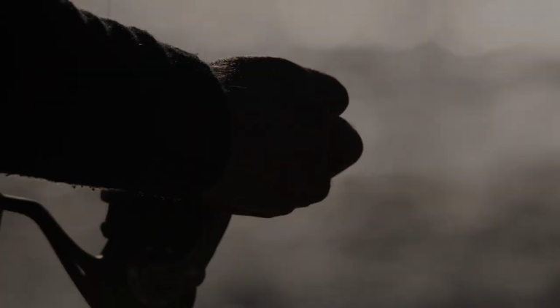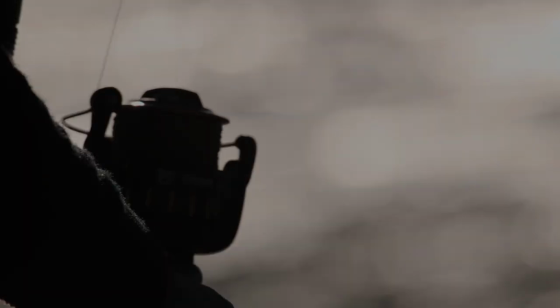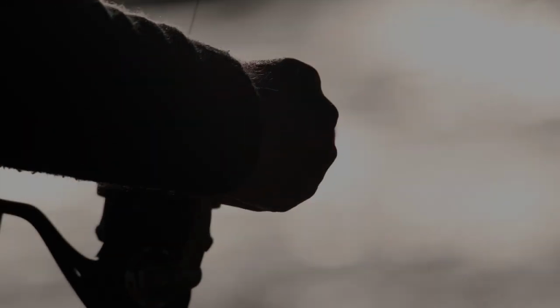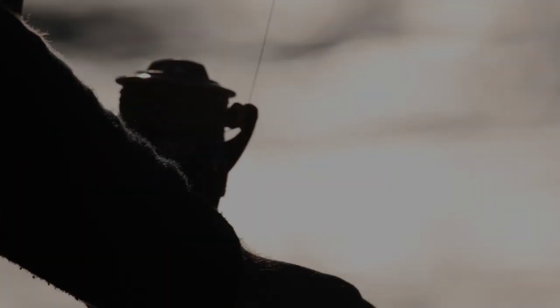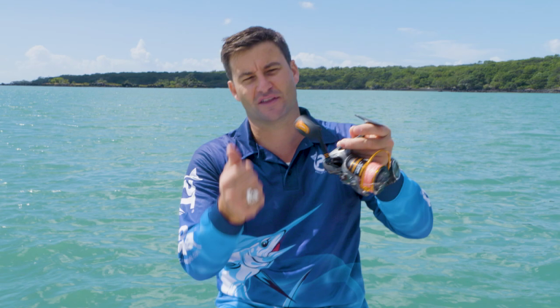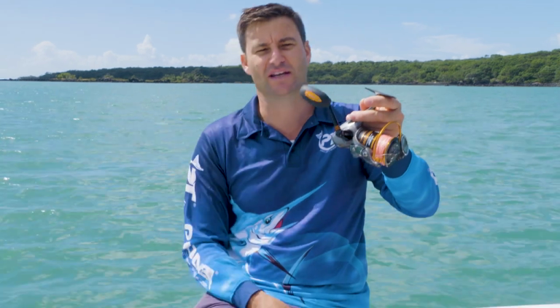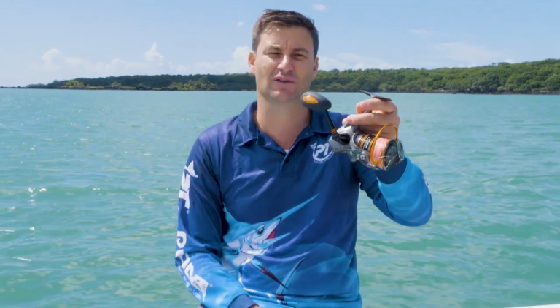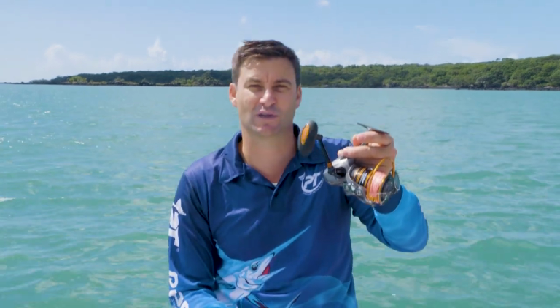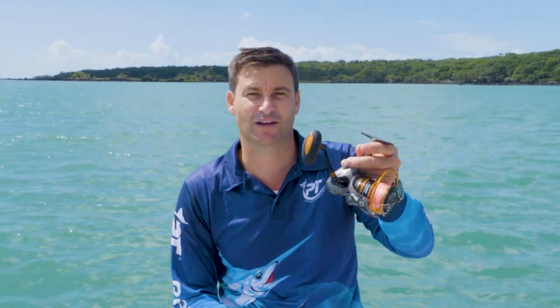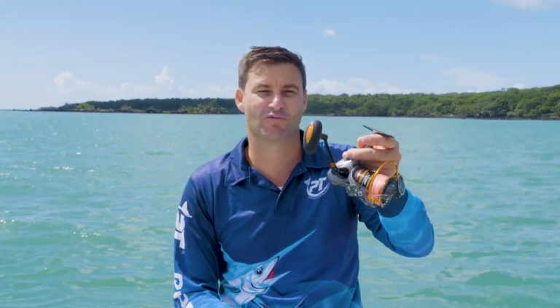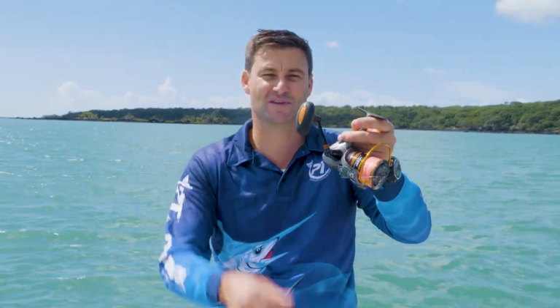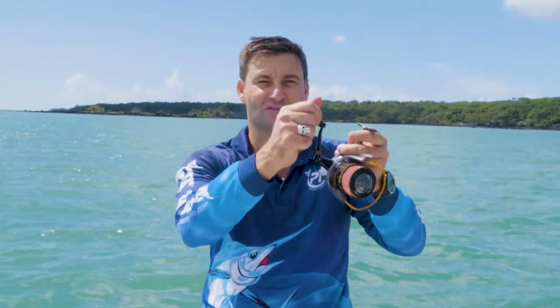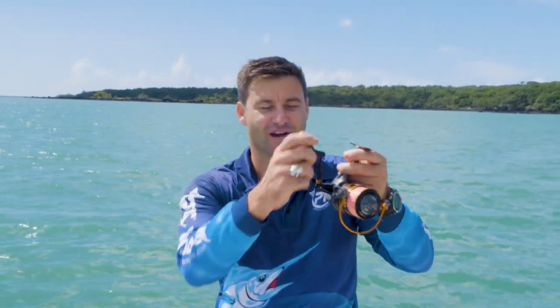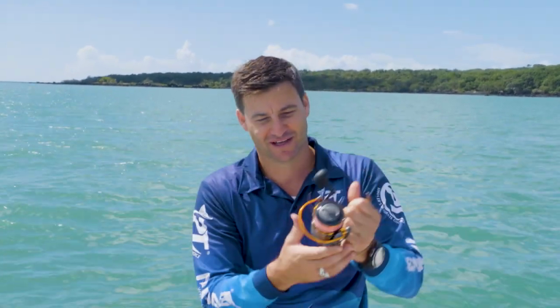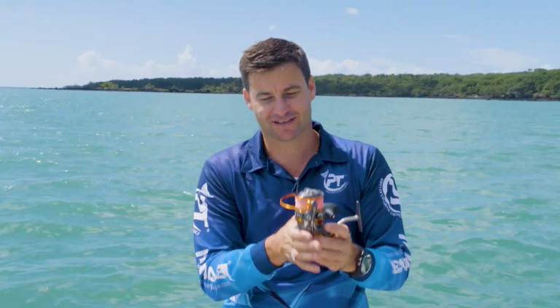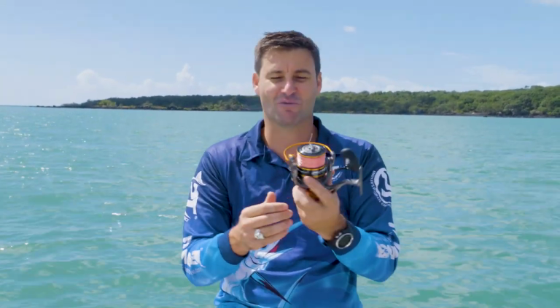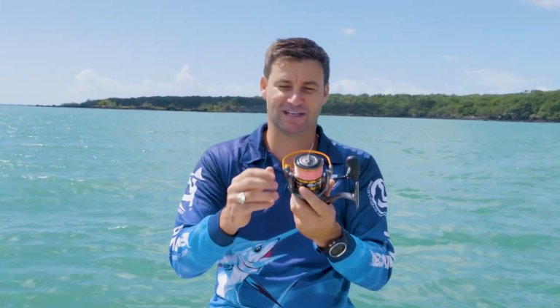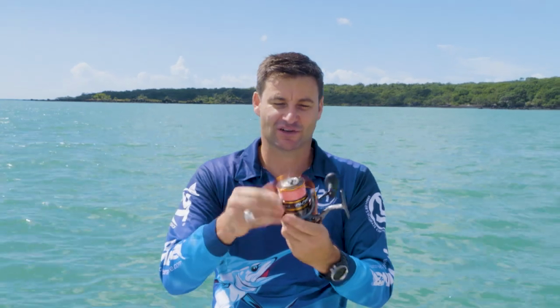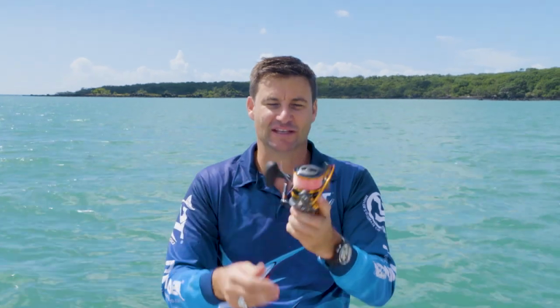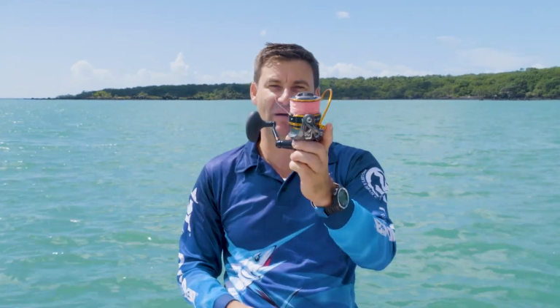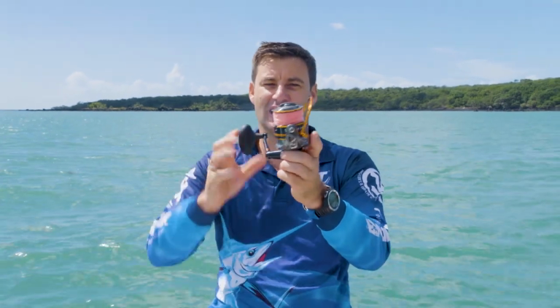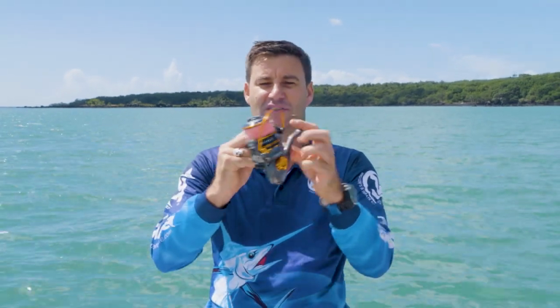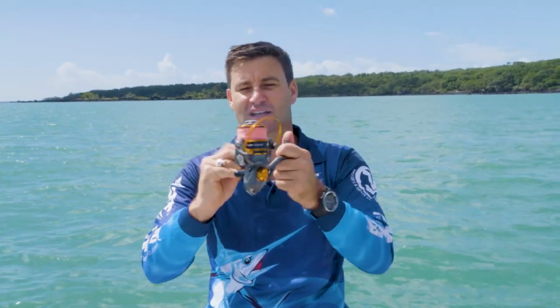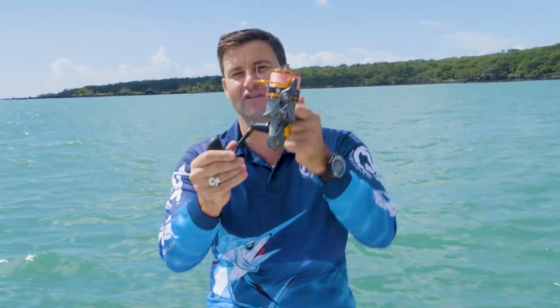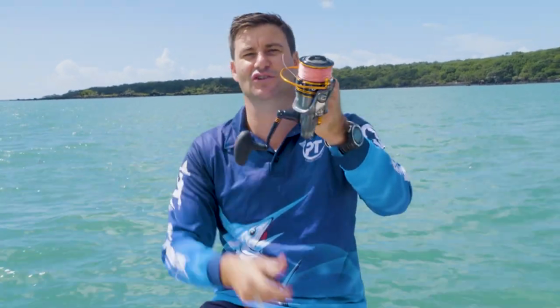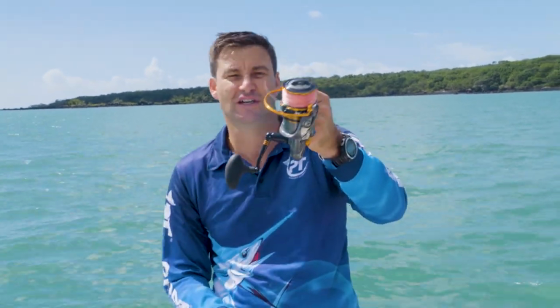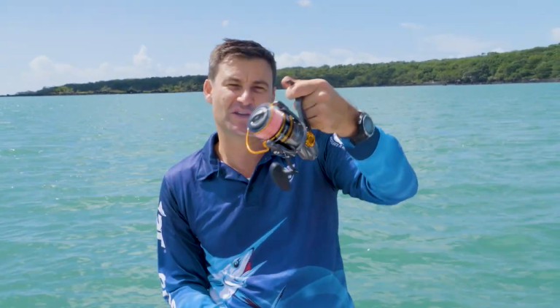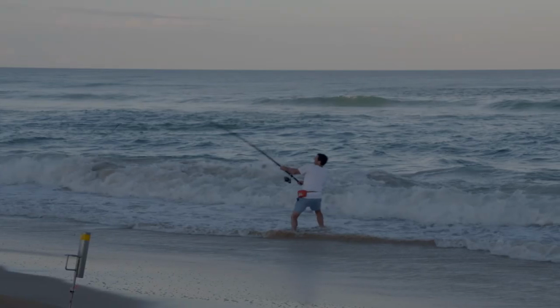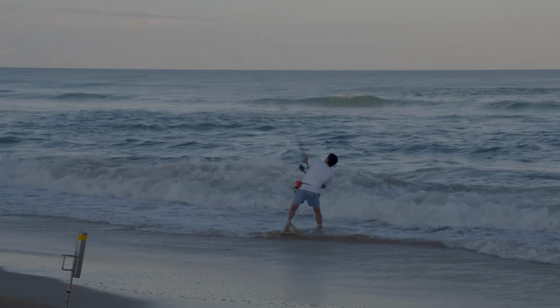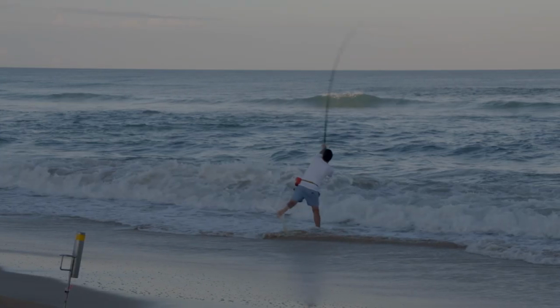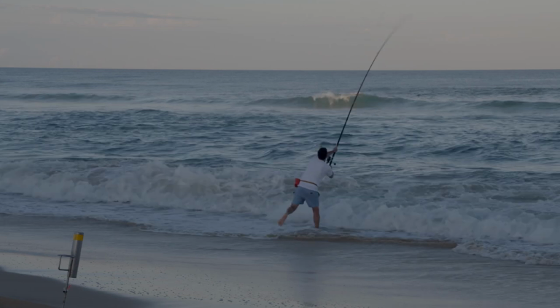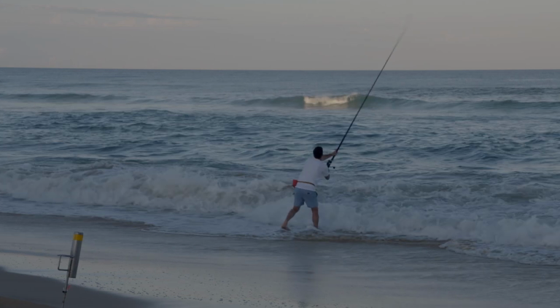A couple of other nice features include this weighted handle, always in the ready position for you to grab and start winding. It's also got a nice heavy bail arm that clicks over as it should when you've cast your line, ready to go.